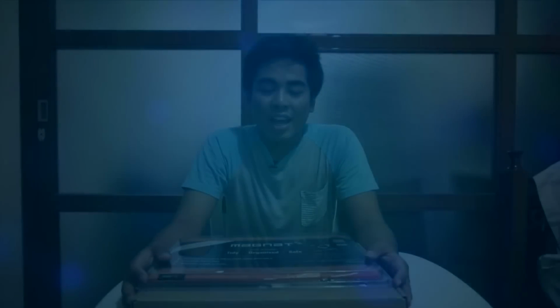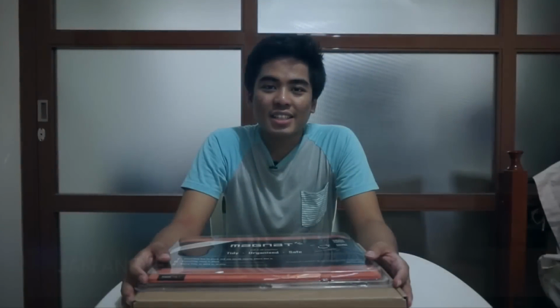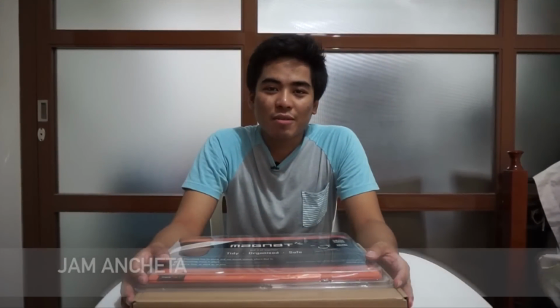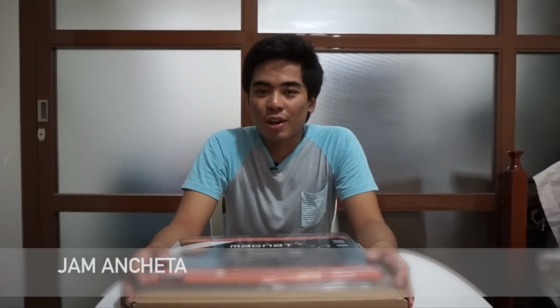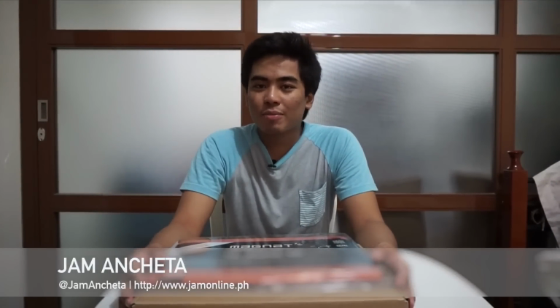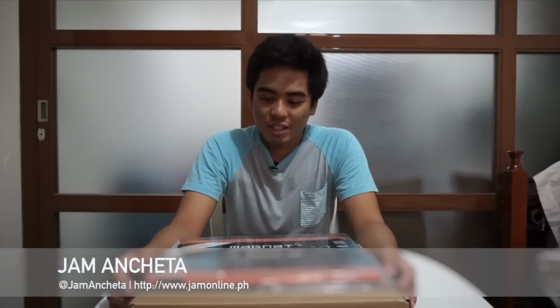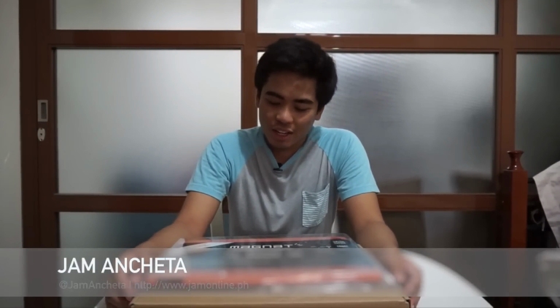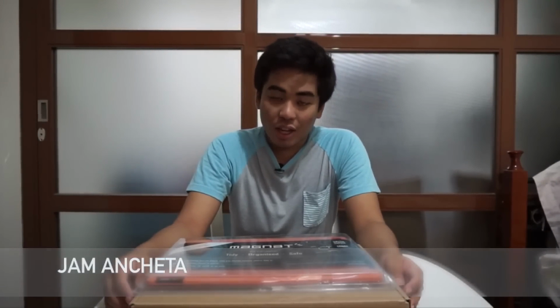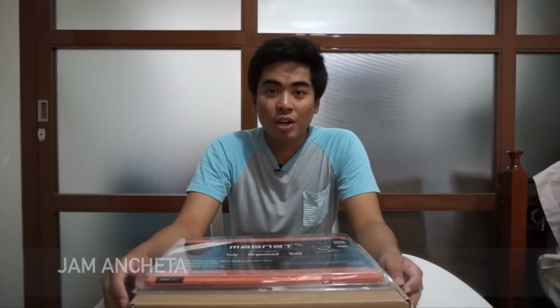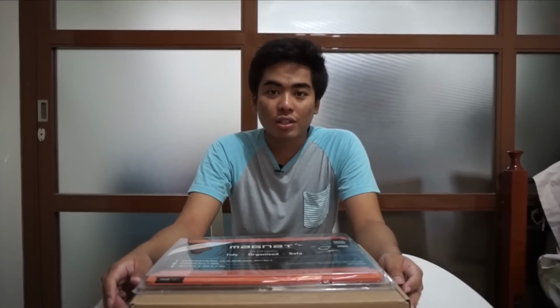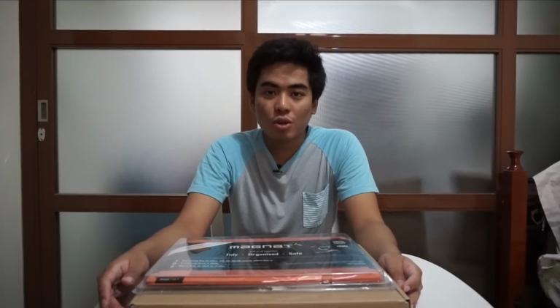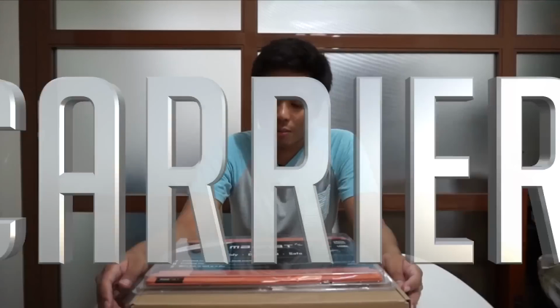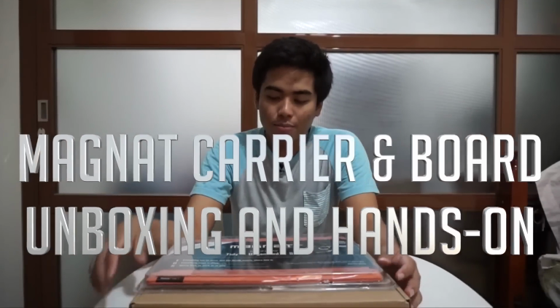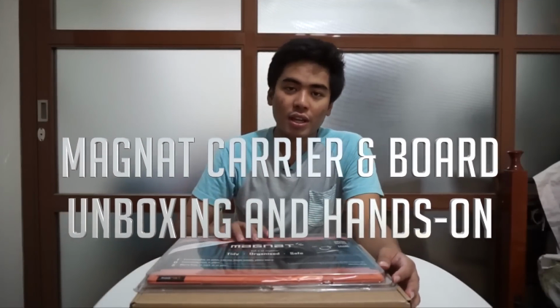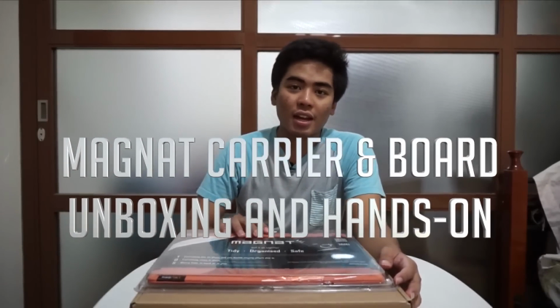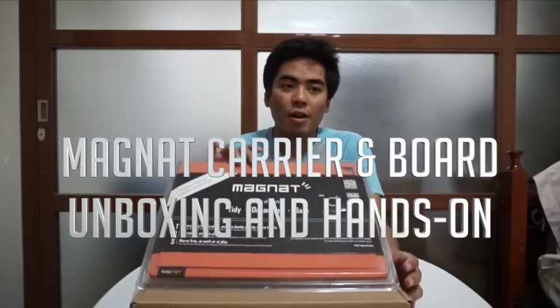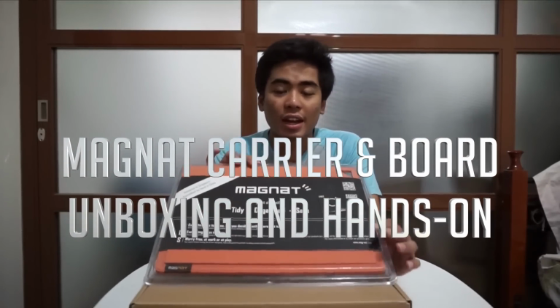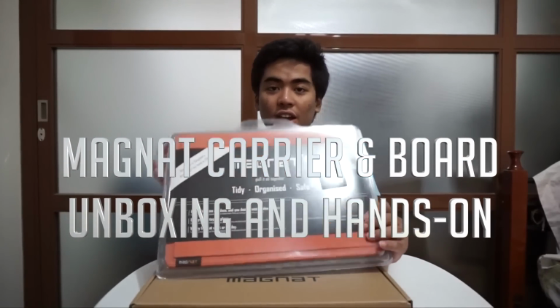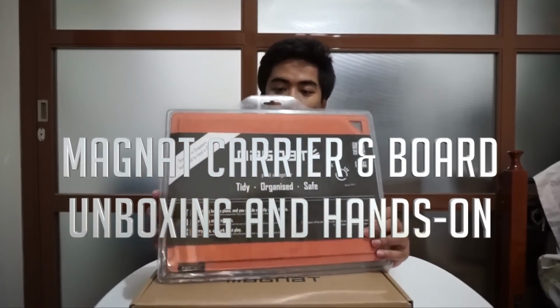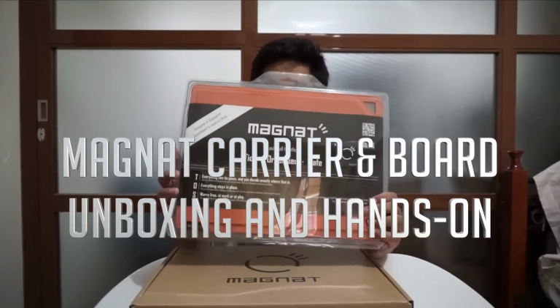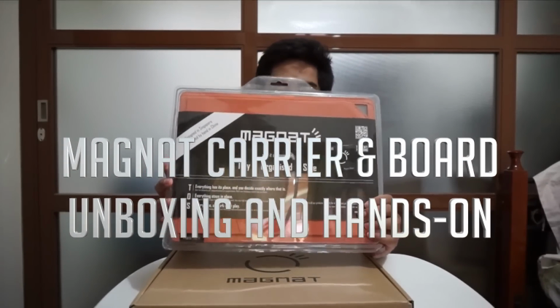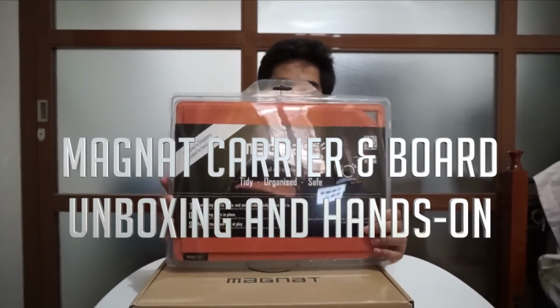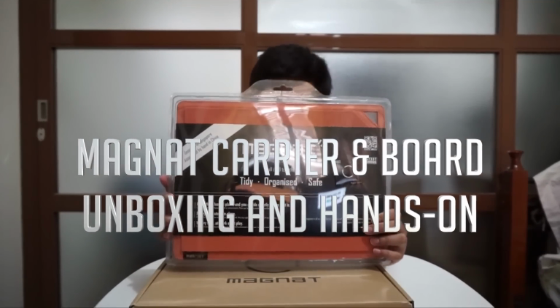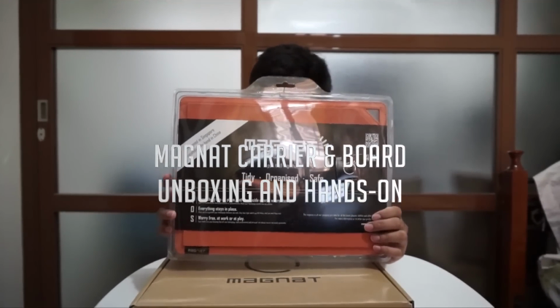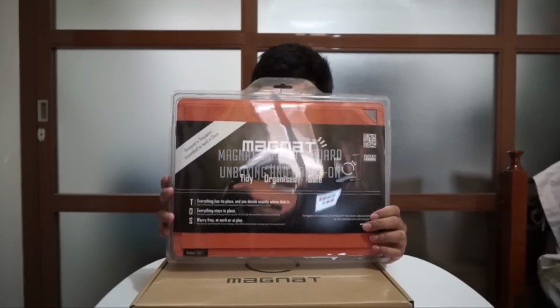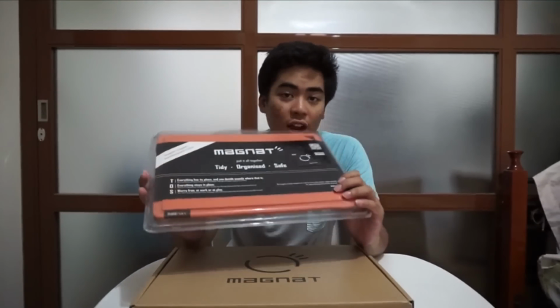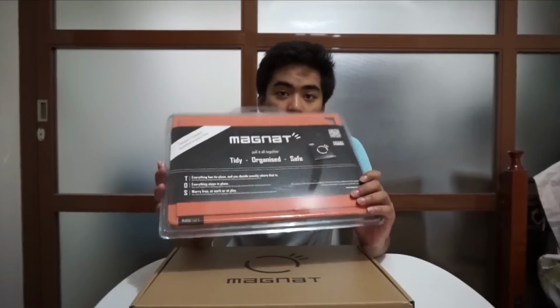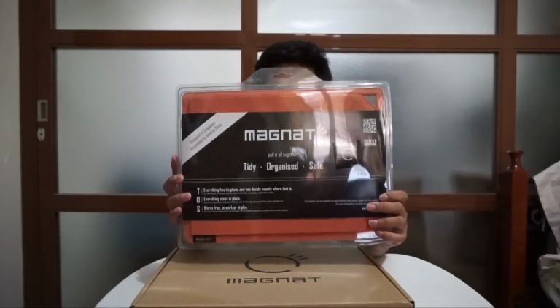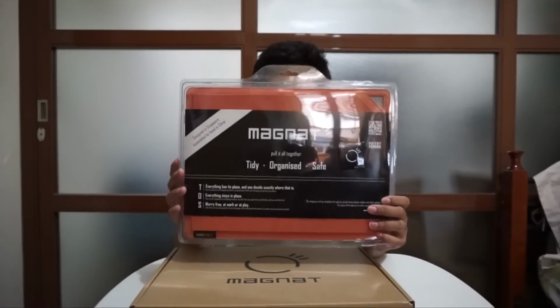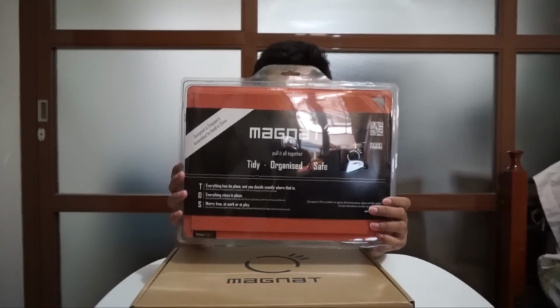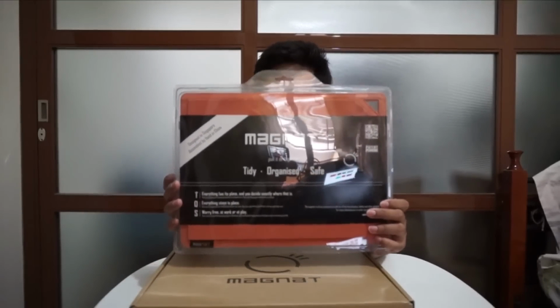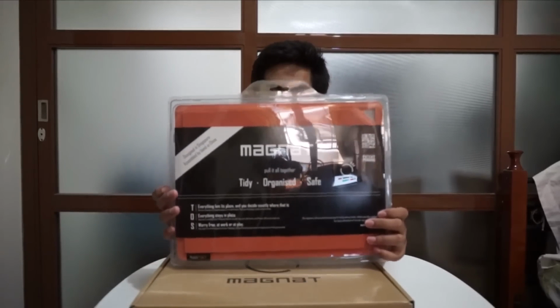Hey guys, I'm Jam from JamOnline.ph and today we're going to unbox the new magnet boards and magnet carrier bag that I got from Magnet. So what is this thing? The magnet carrier and the magnet bag is basically...